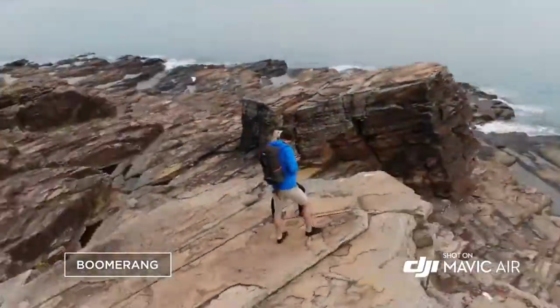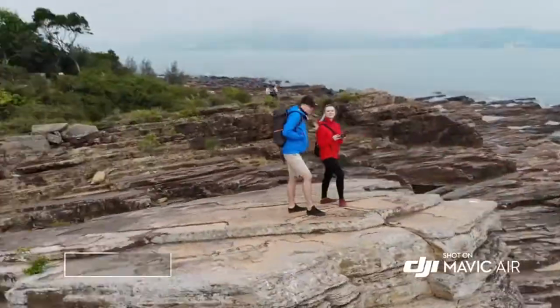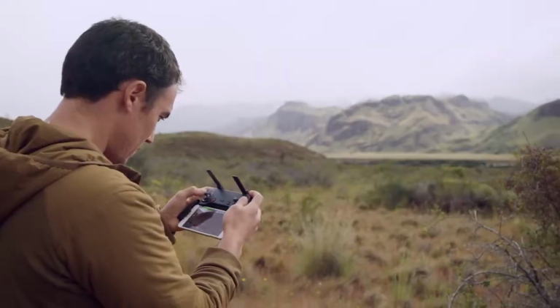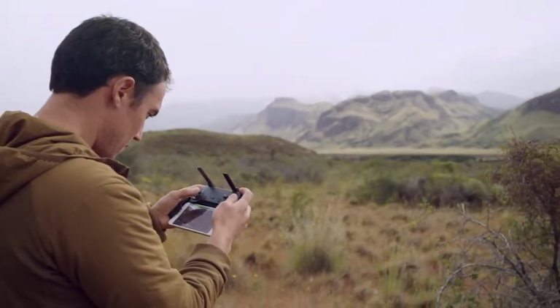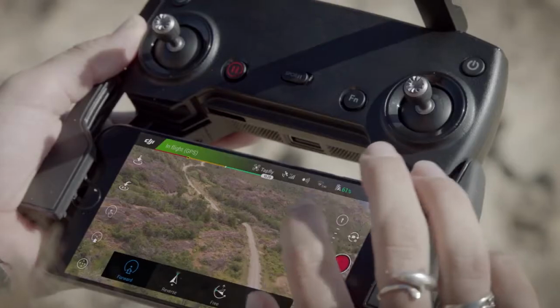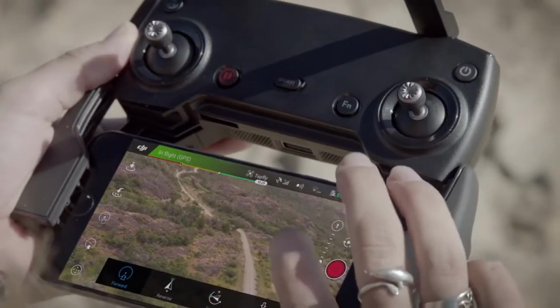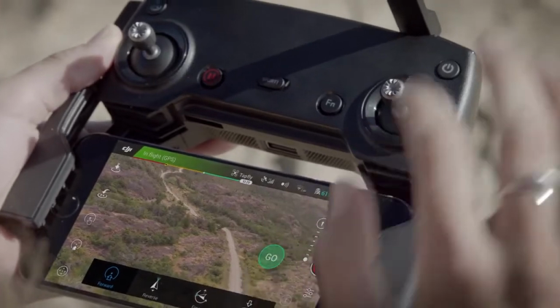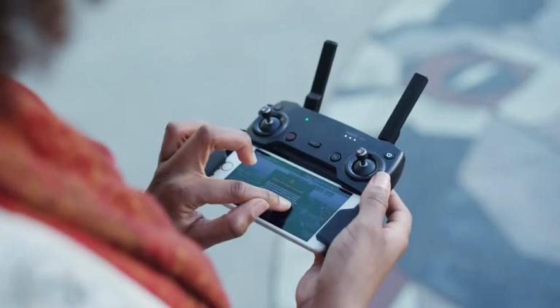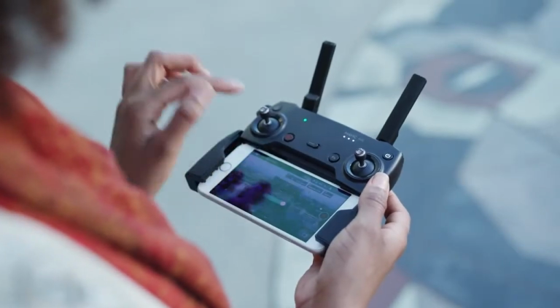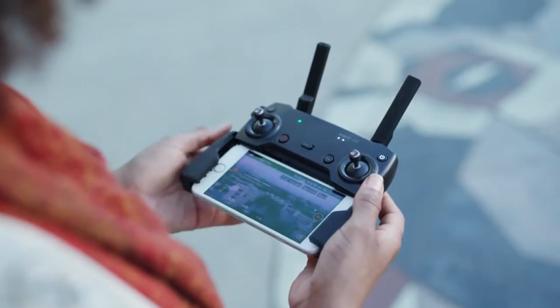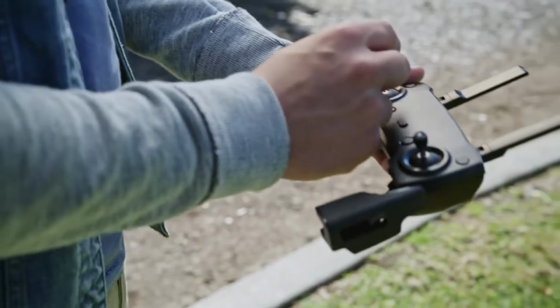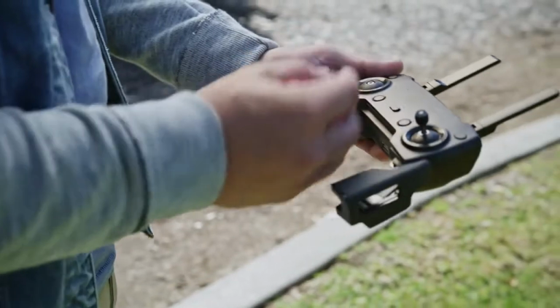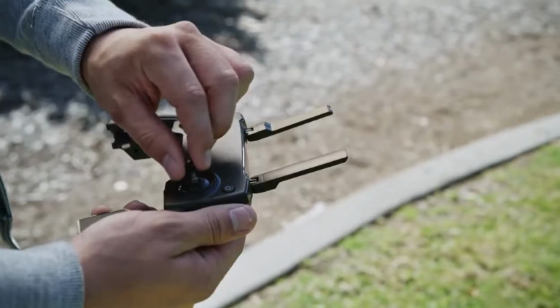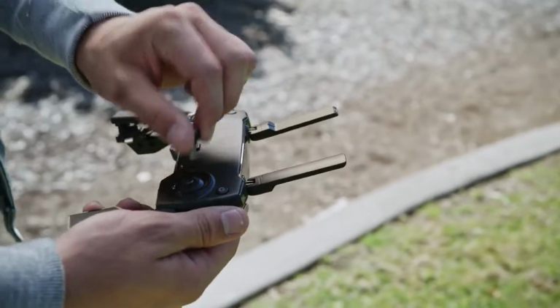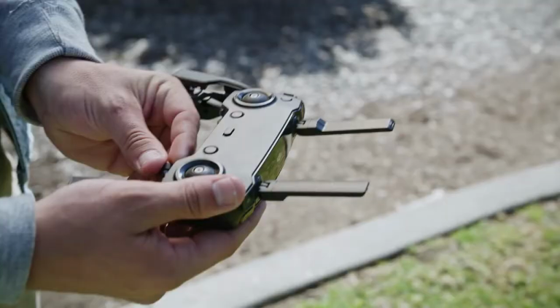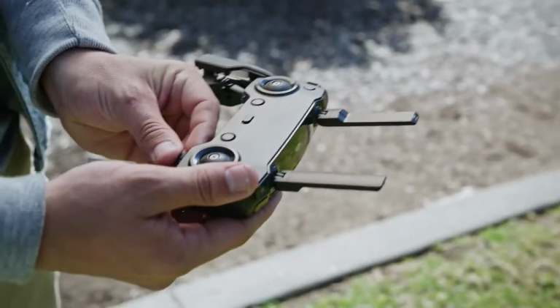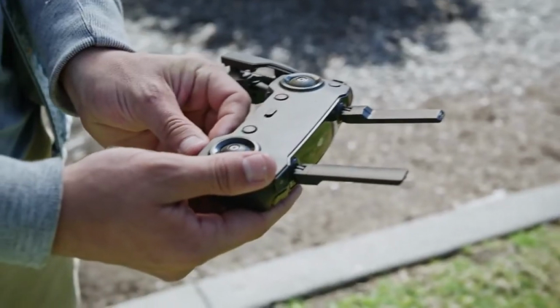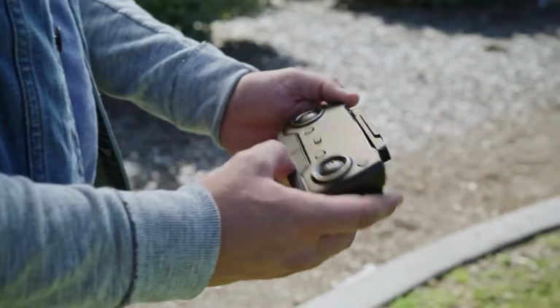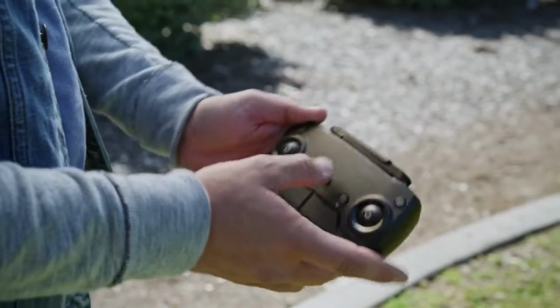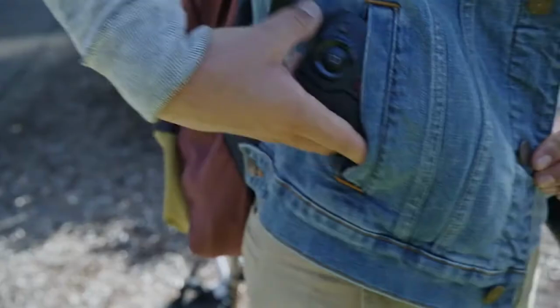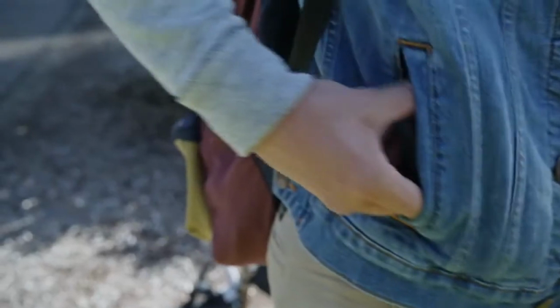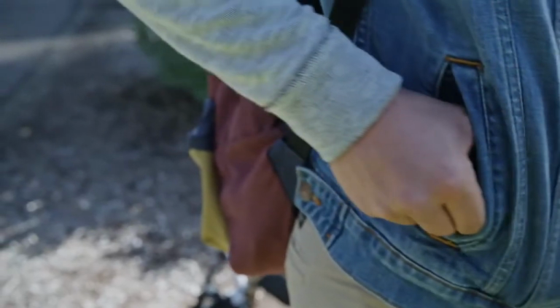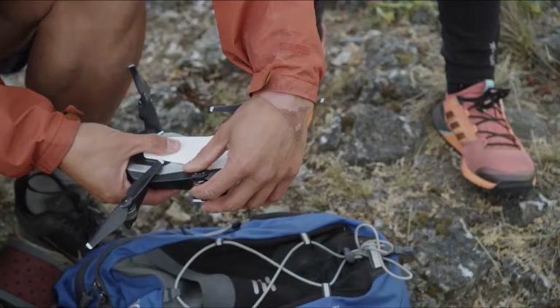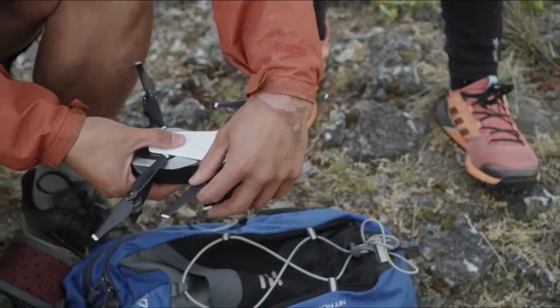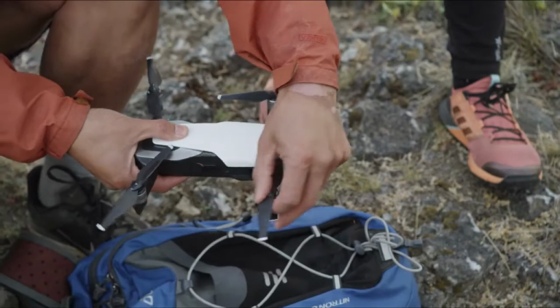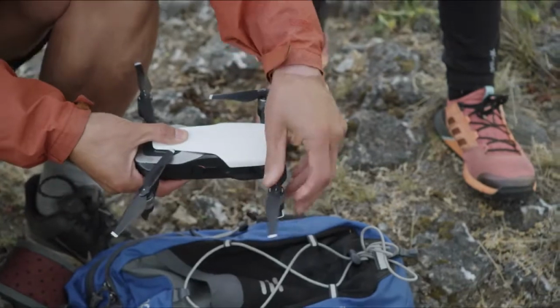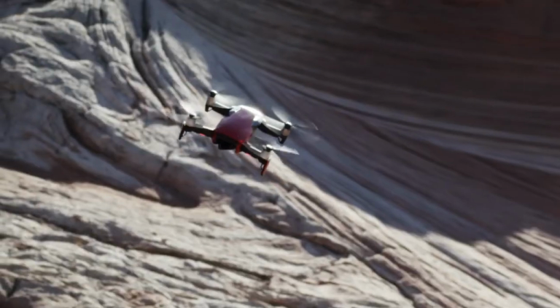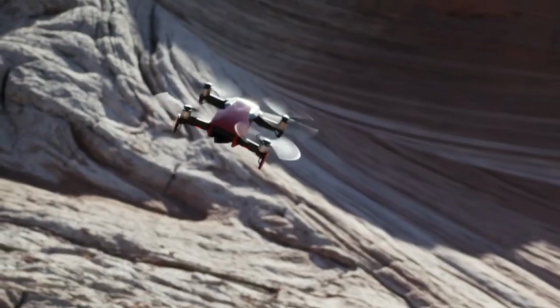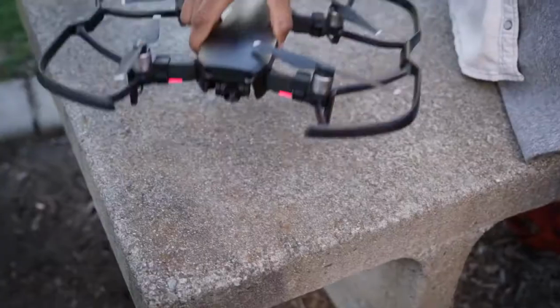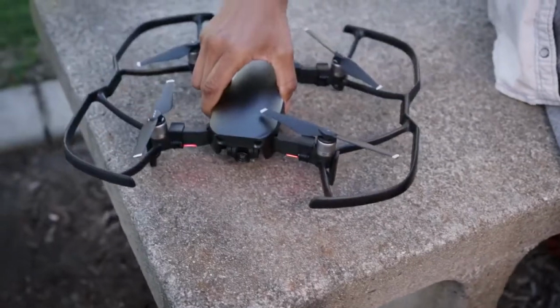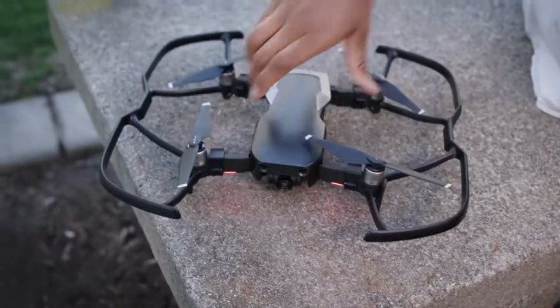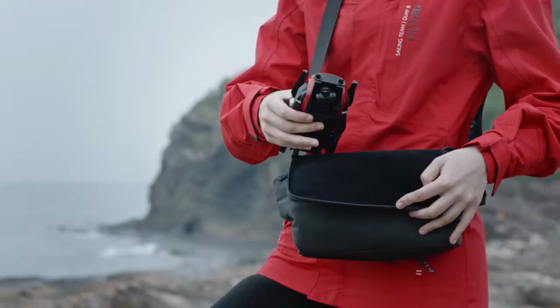The controller is as sleek and compact as the Mavic Air itself. Removable sticks tuck right inside for an ultra-low profile. Proclaim your individuality with multiple color options and a full suite of accessories.